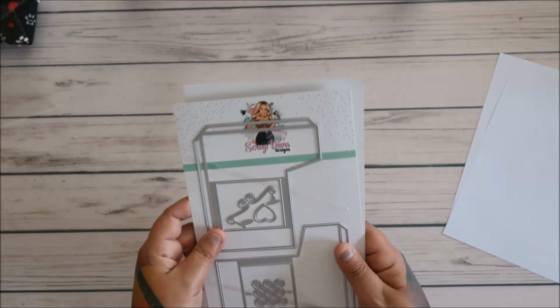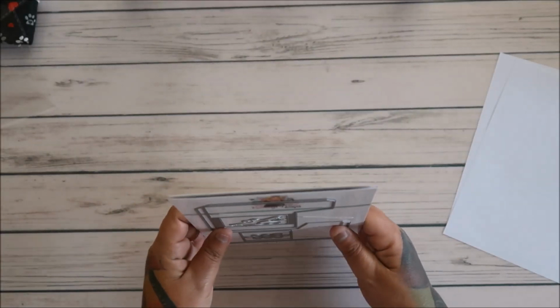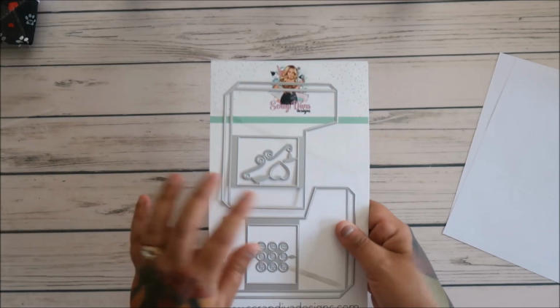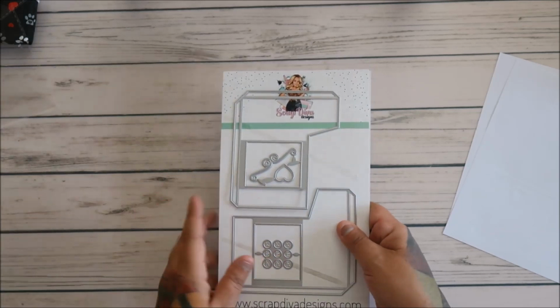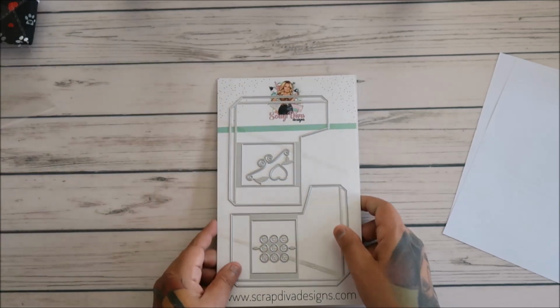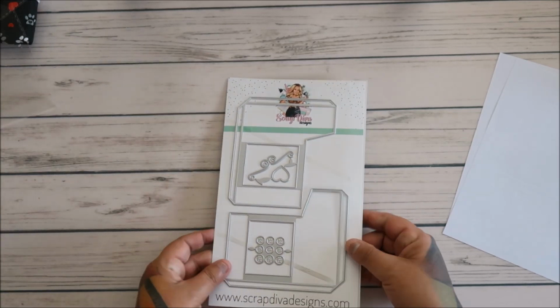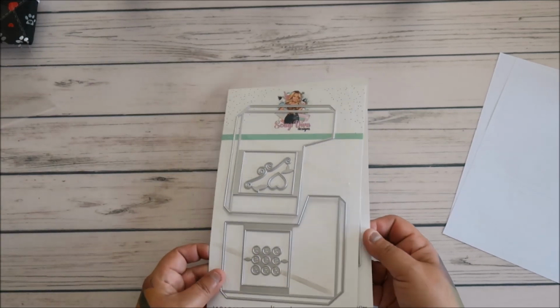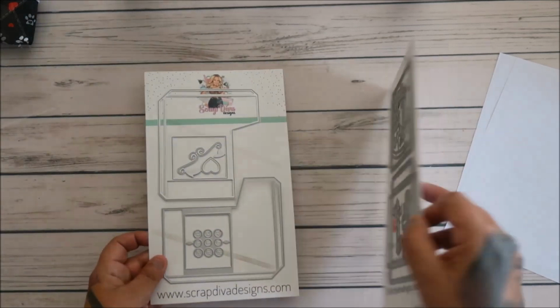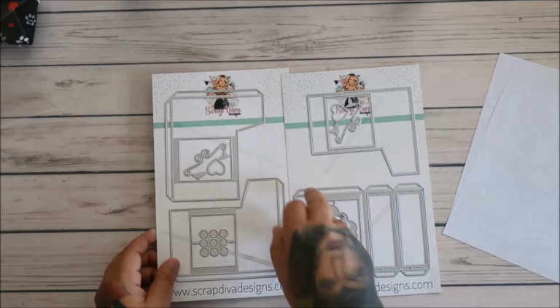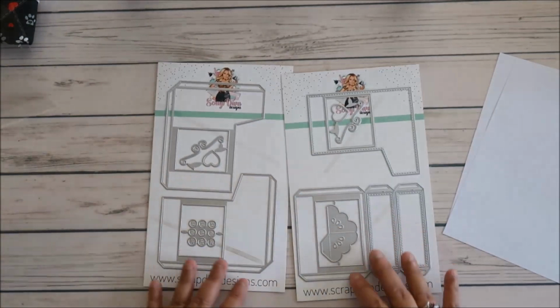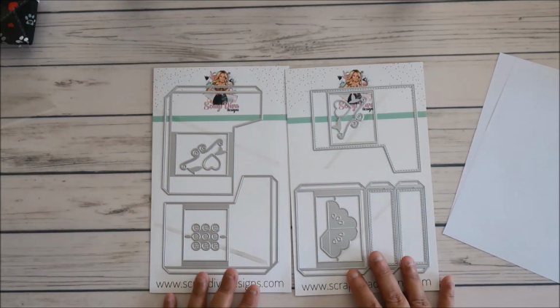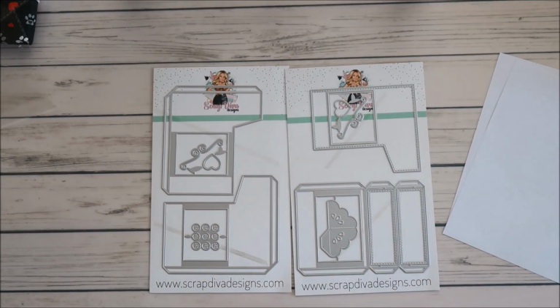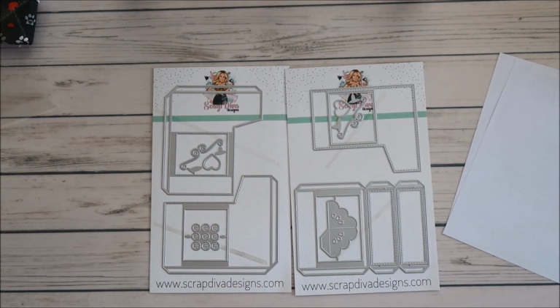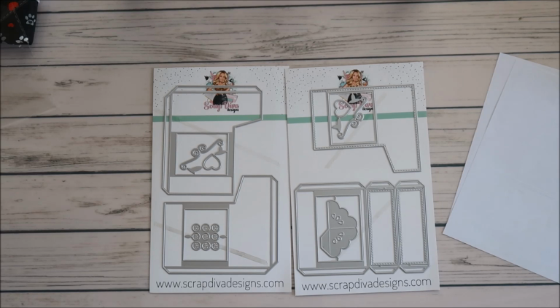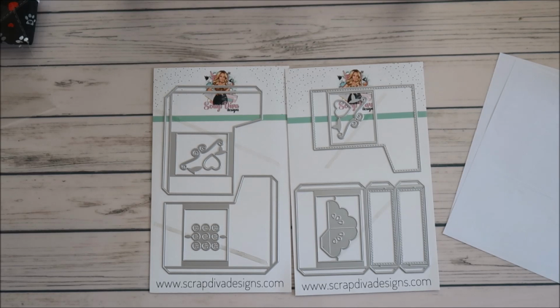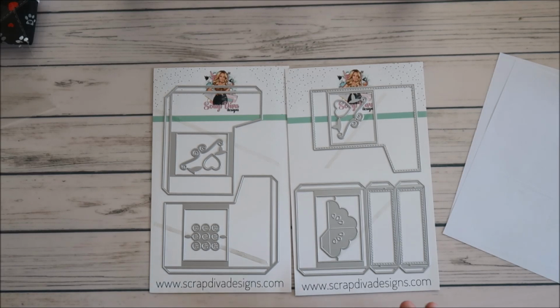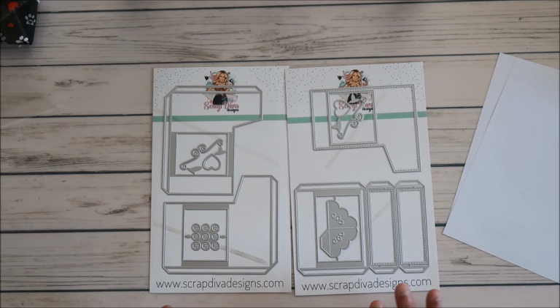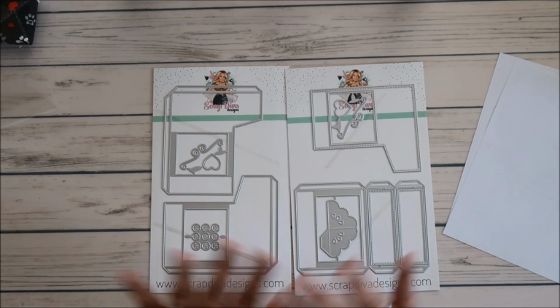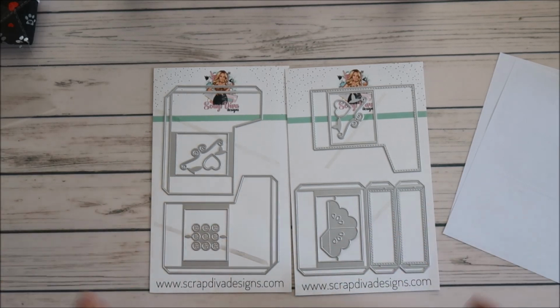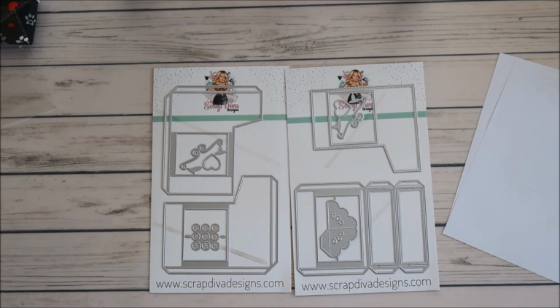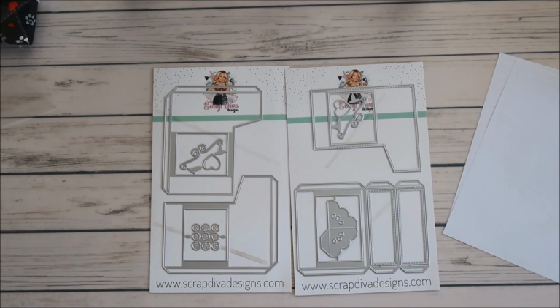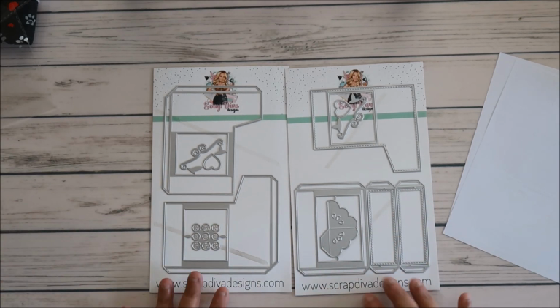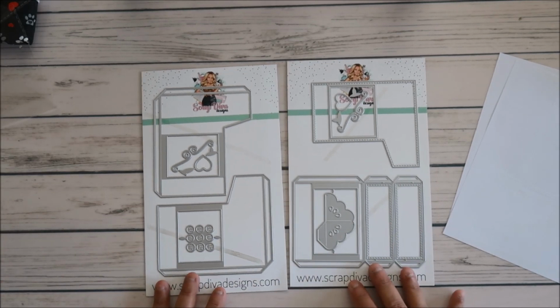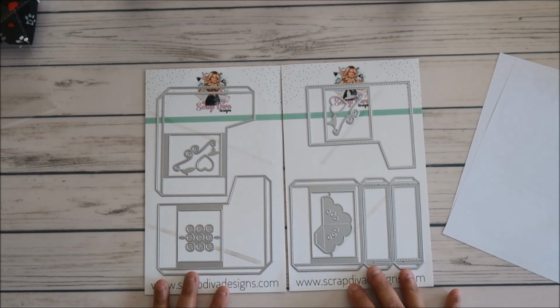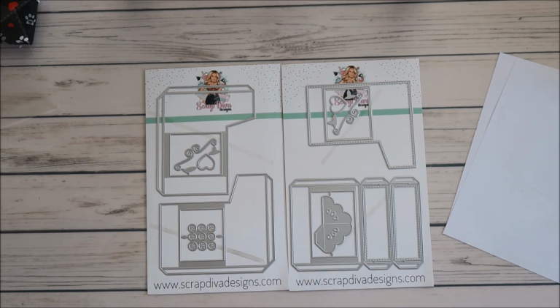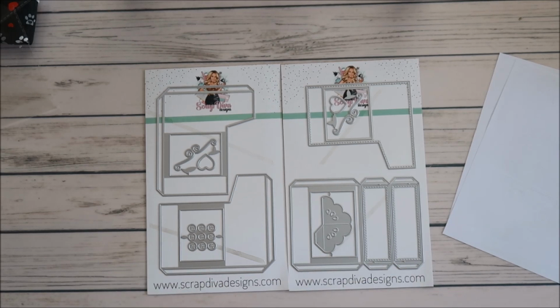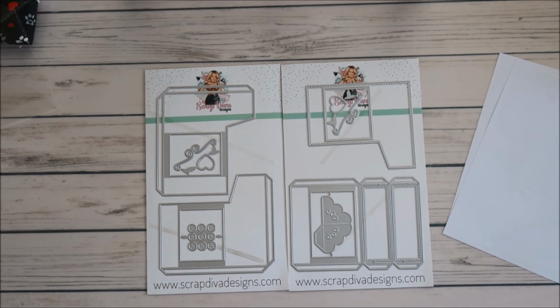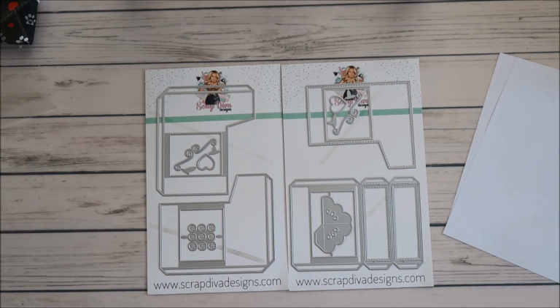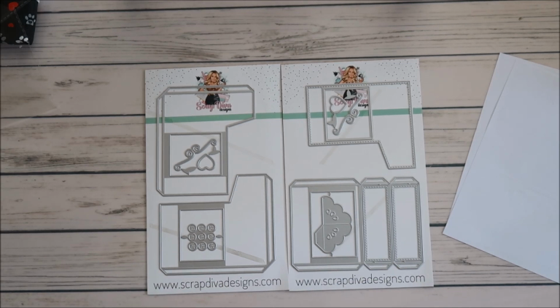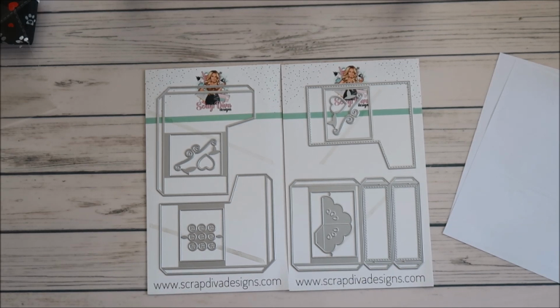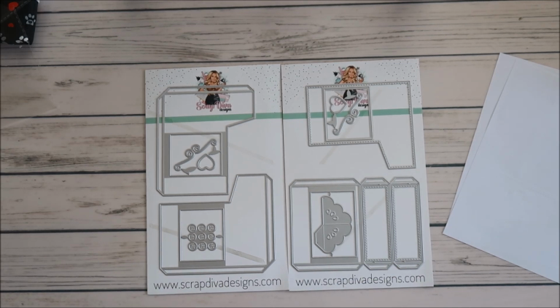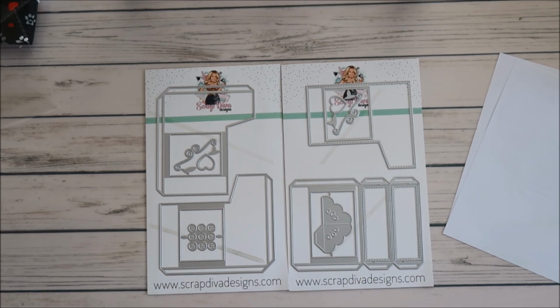I can't wait to make this one — I'm actually going to make it pretty soon because I loved it. People are so creative. Her design team is phenomenal. Kudos to Scrap Diva Designs for picking an amazing, amazing design team.